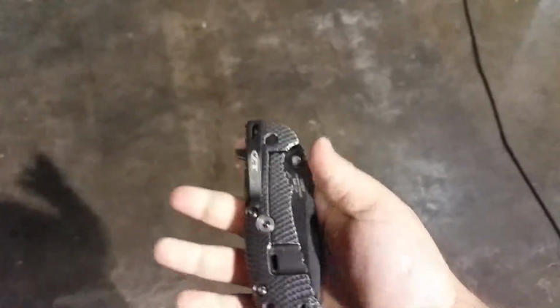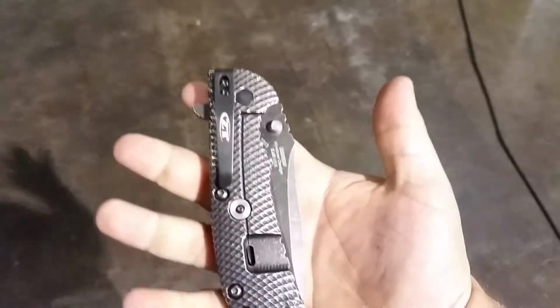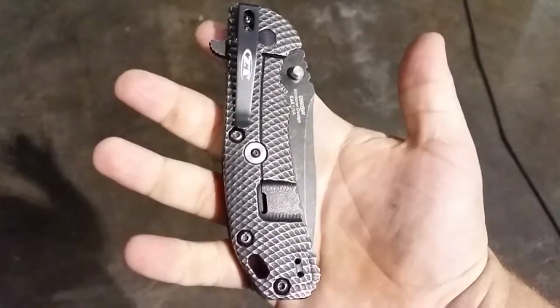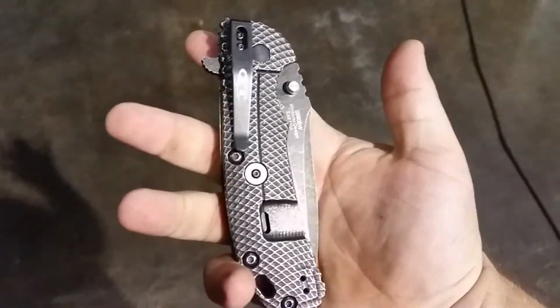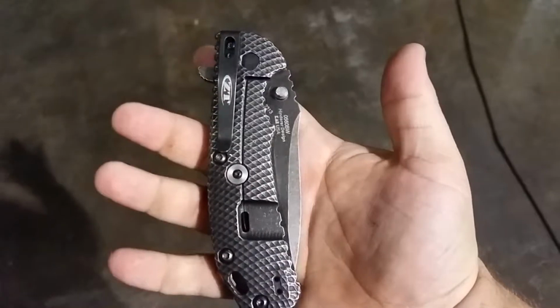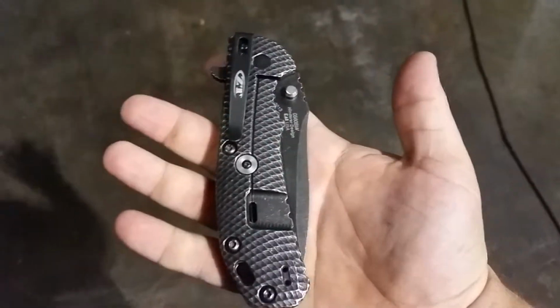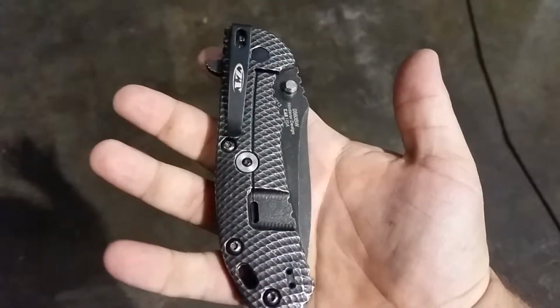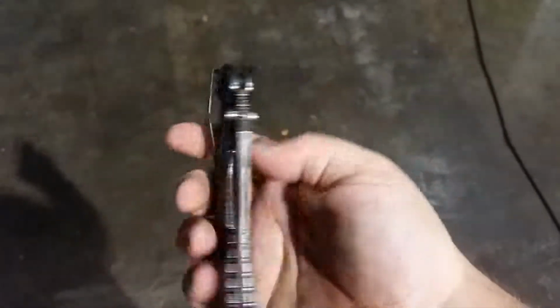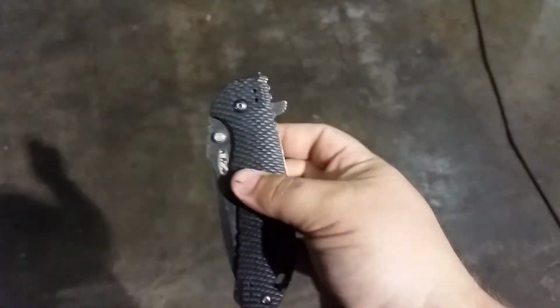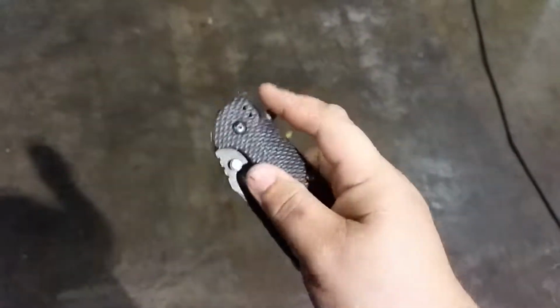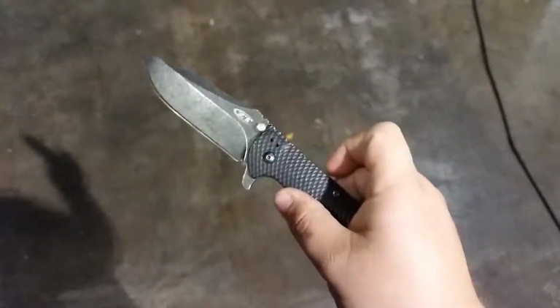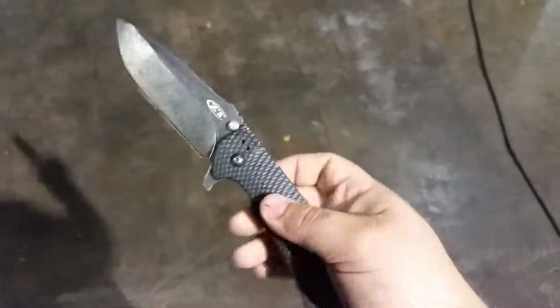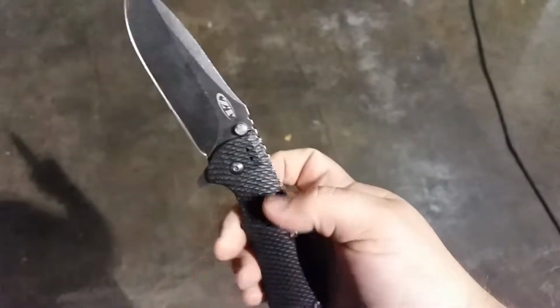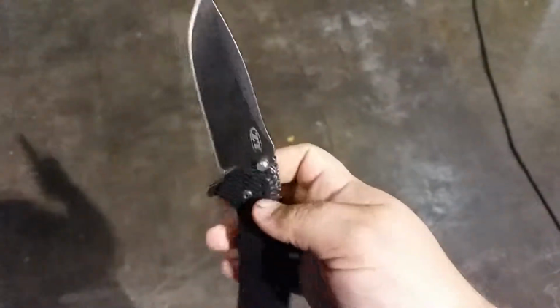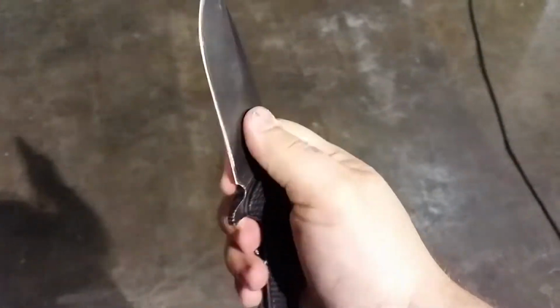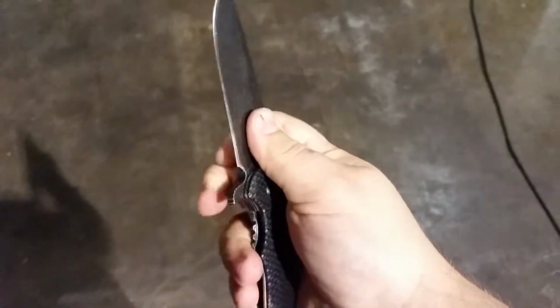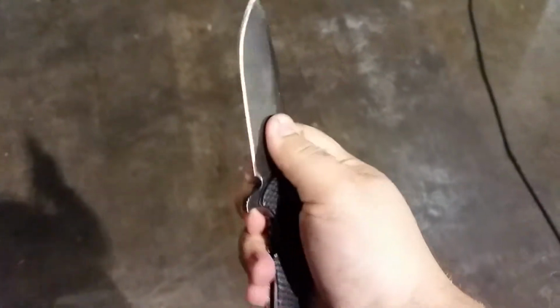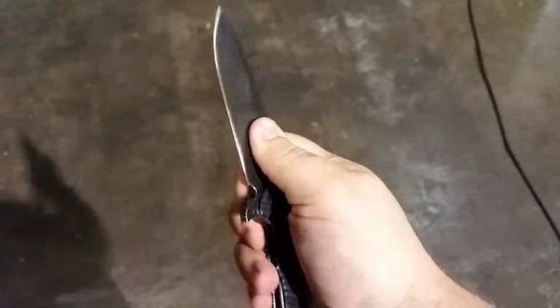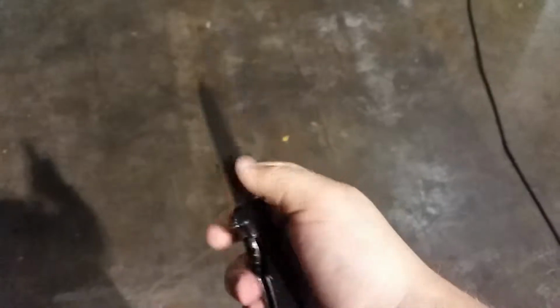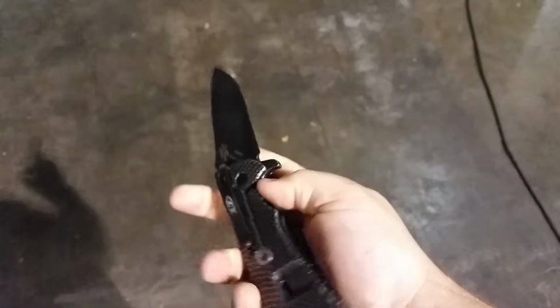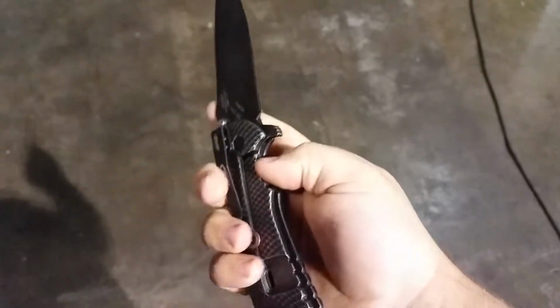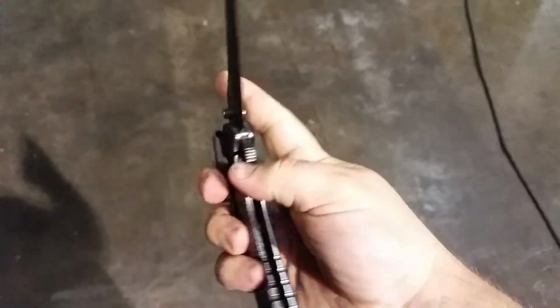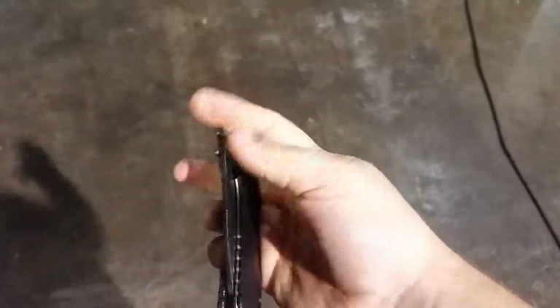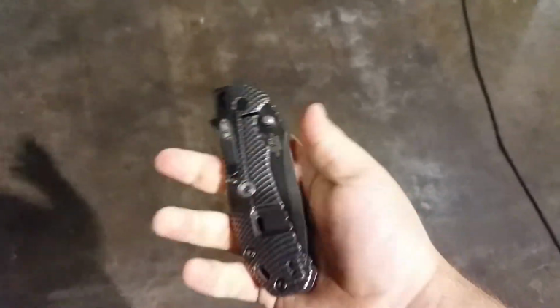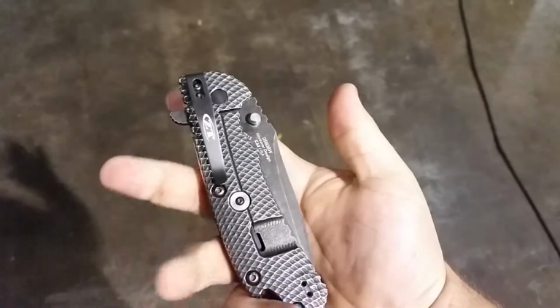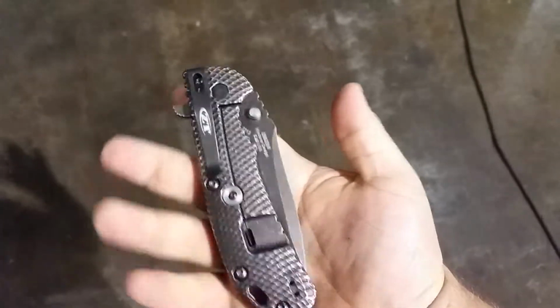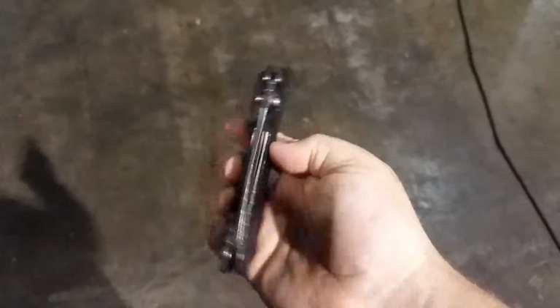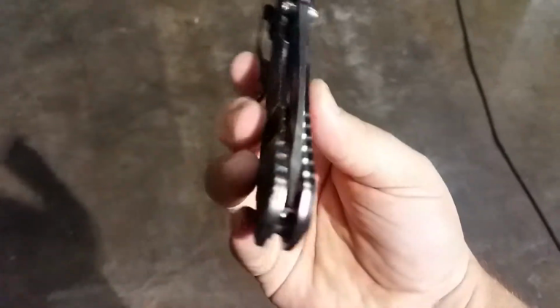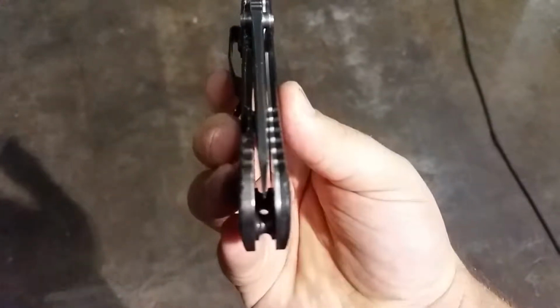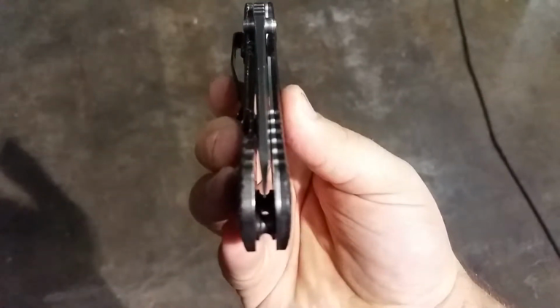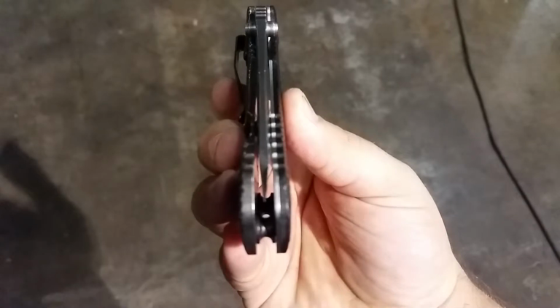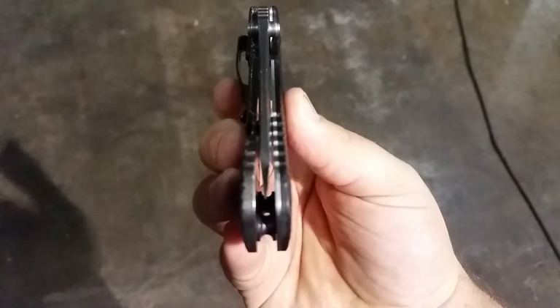I was also asked if I have blade play. I have zero blade play — none whatsoever. I've taken it apart a couple of times and cleaned it, too. Put it back together and it's pretty well centered.